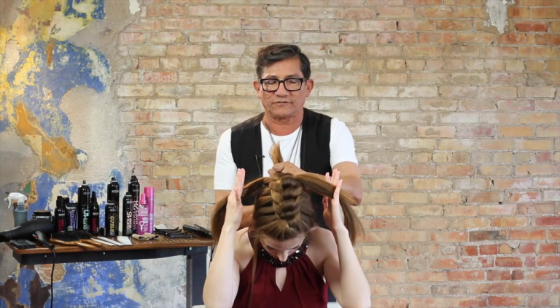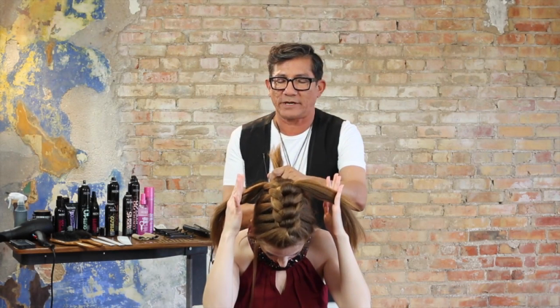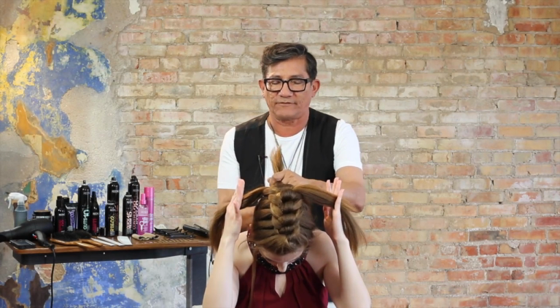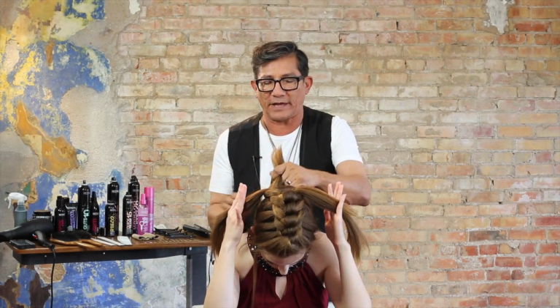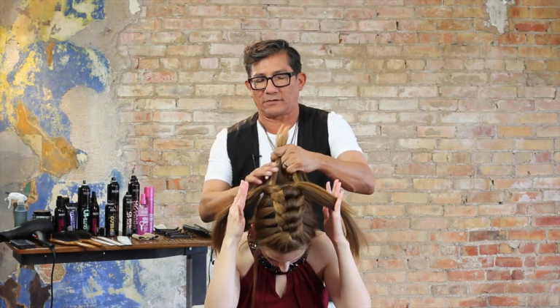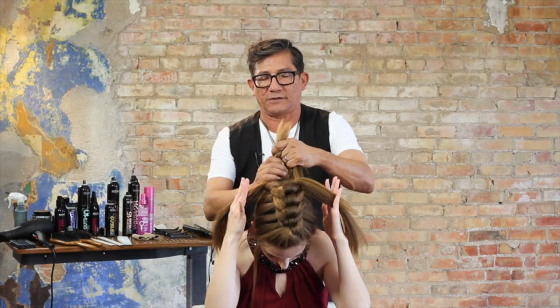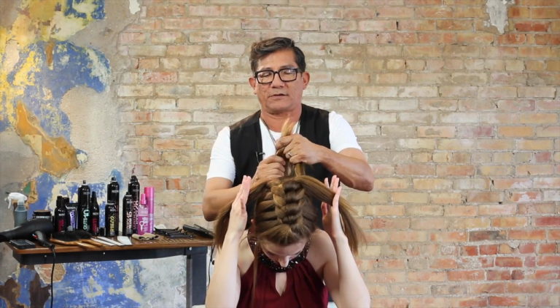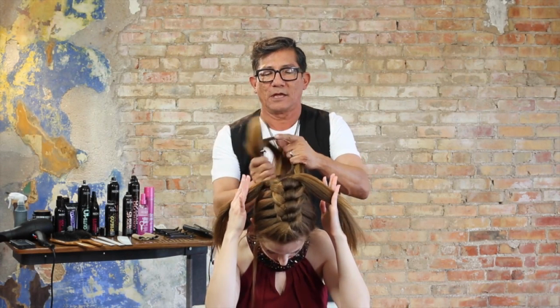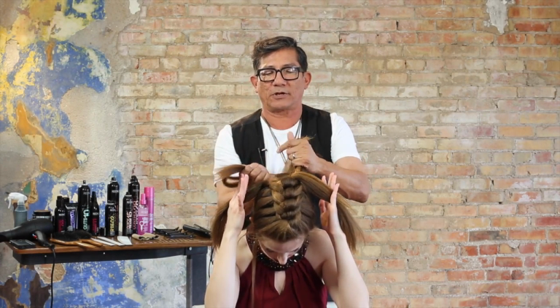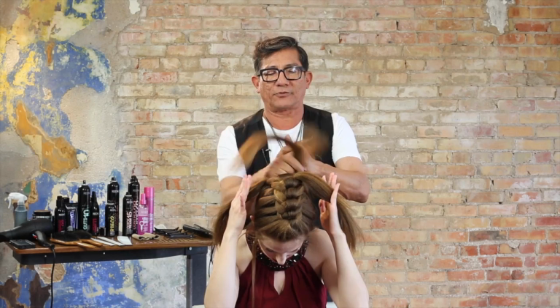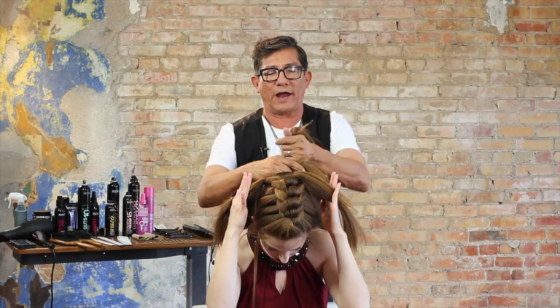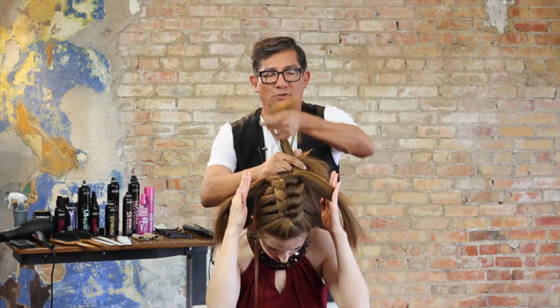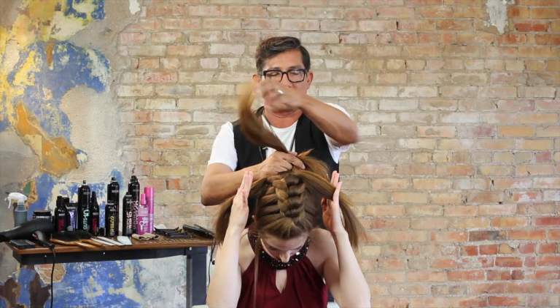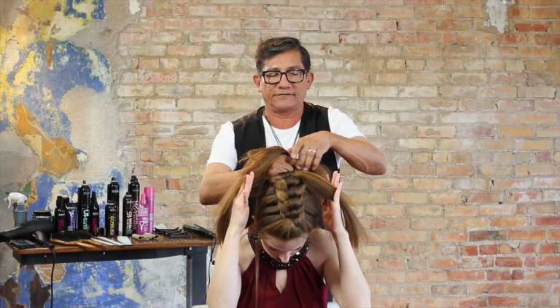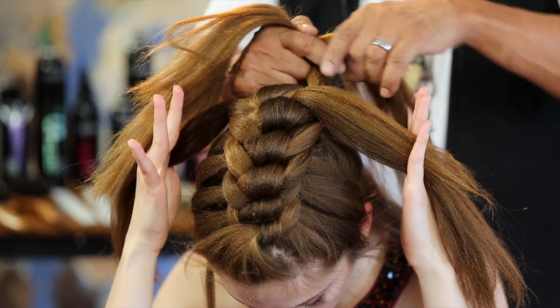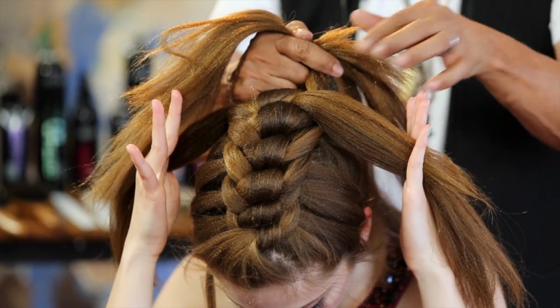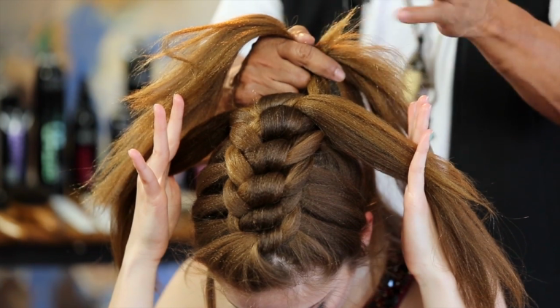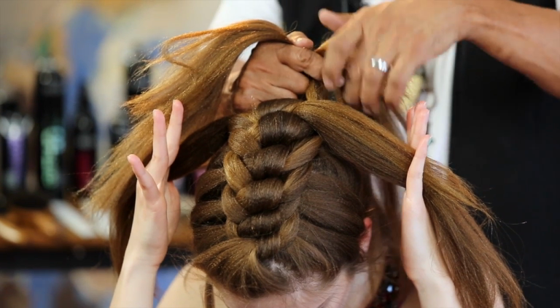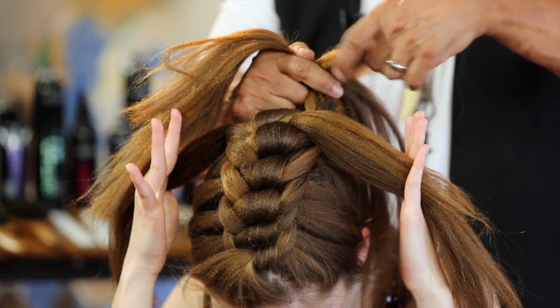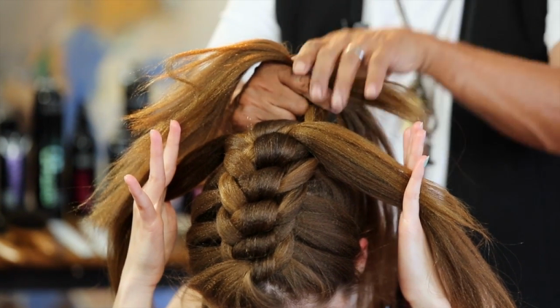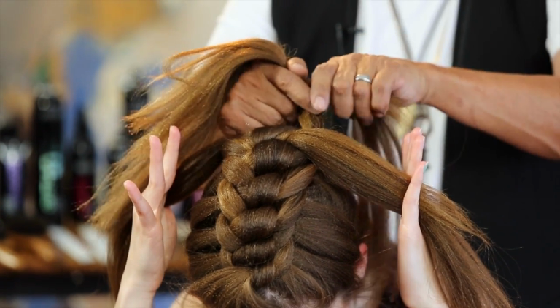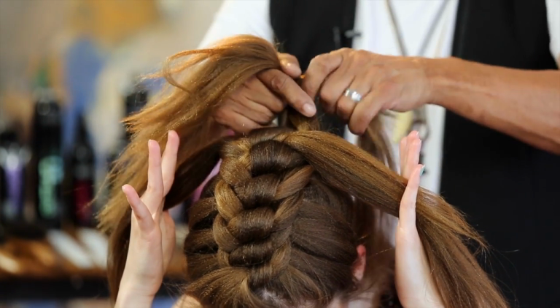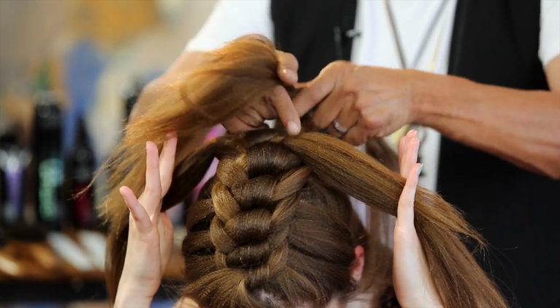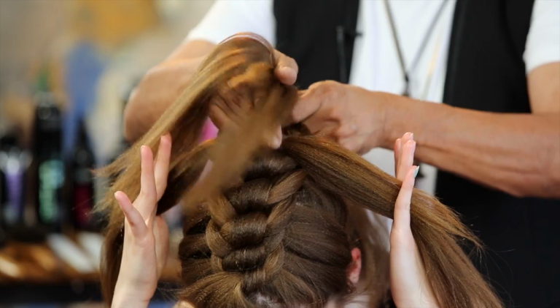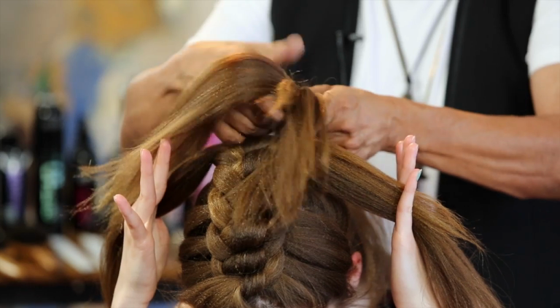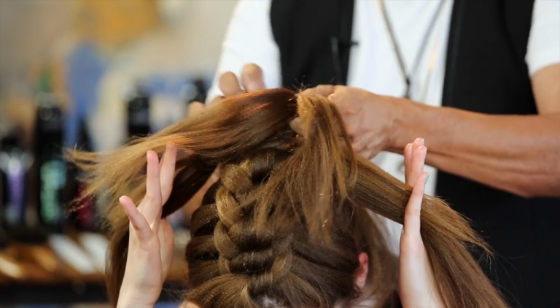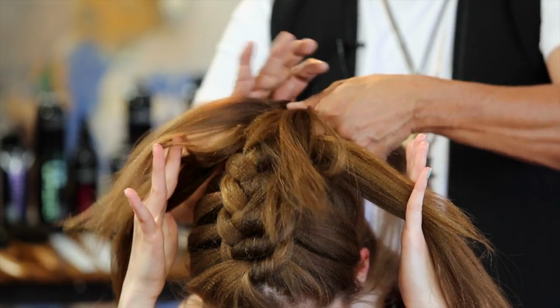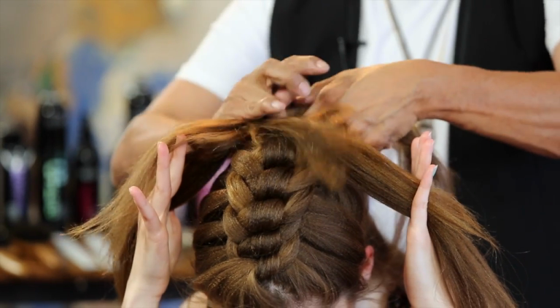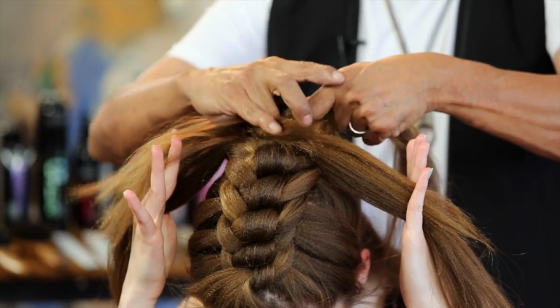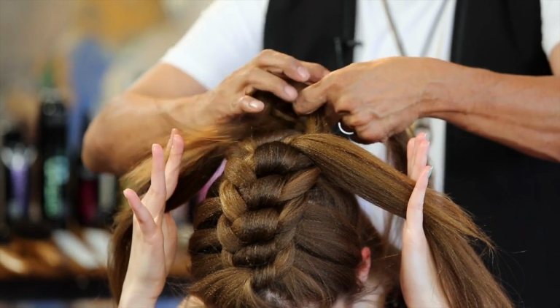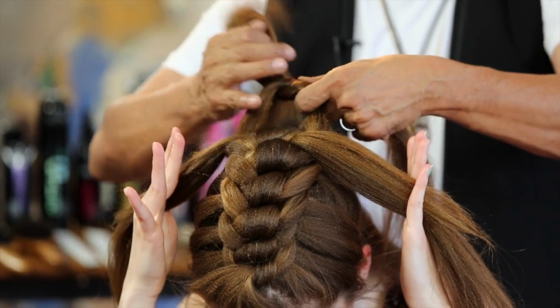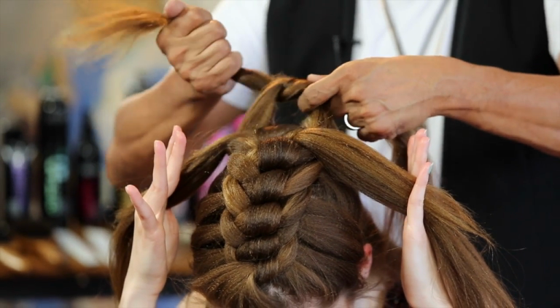Shoulders forward, head forward — thank you, Sarah. Now we're going to come through, right goes over left. Now look at the degree of shortness I have here. Don't concern yourself with that — get in and just simply tie.